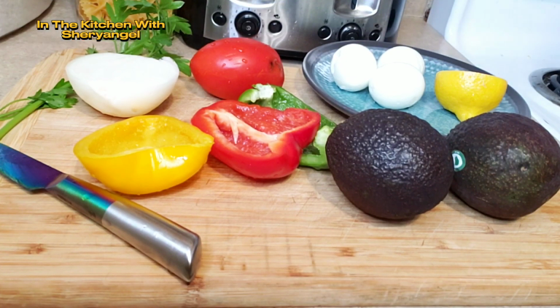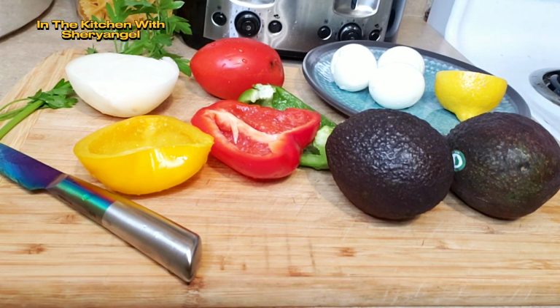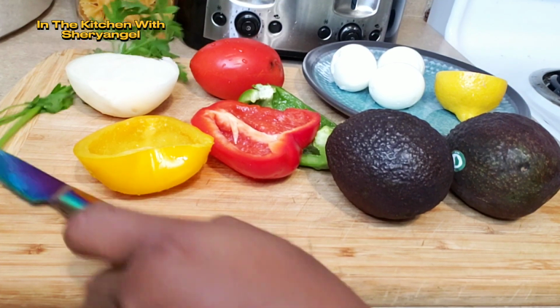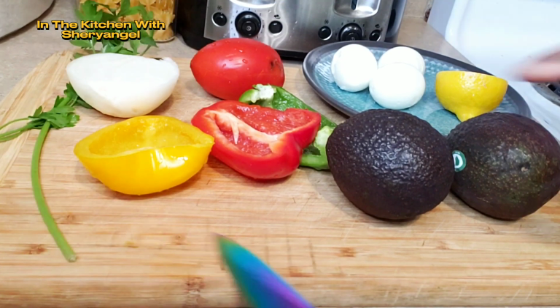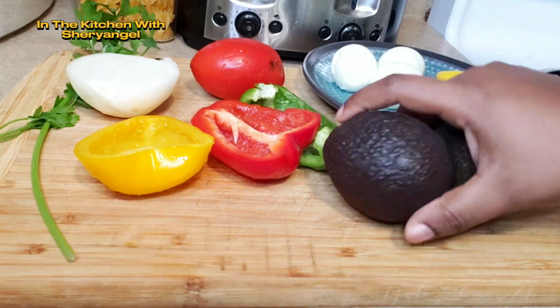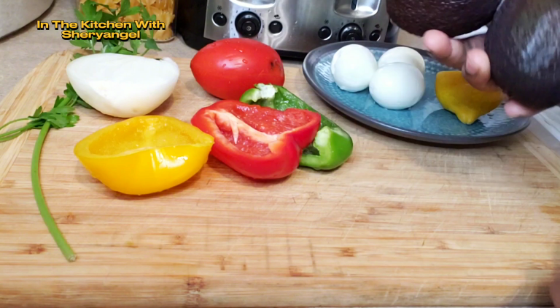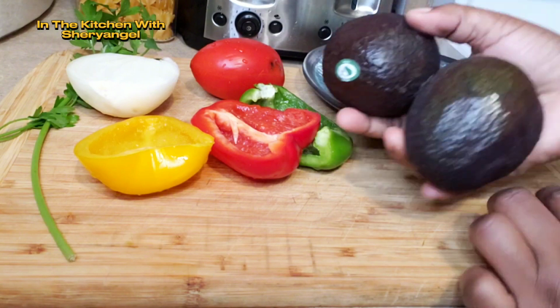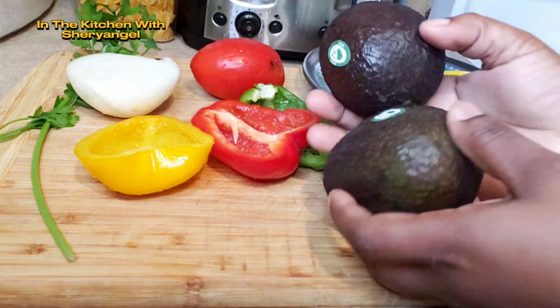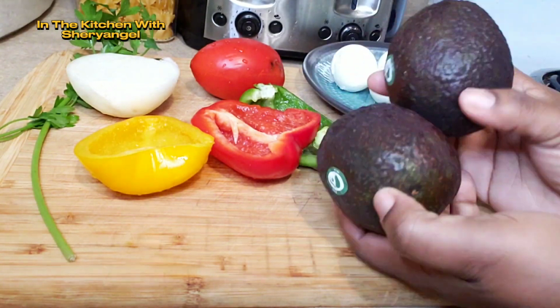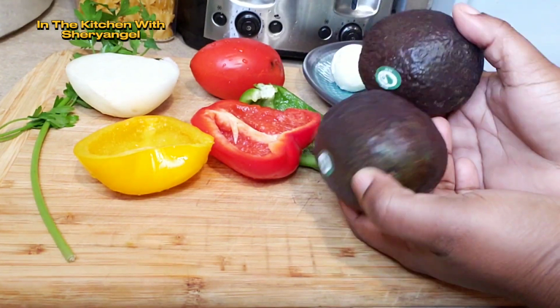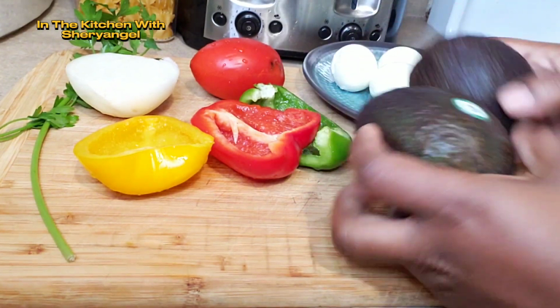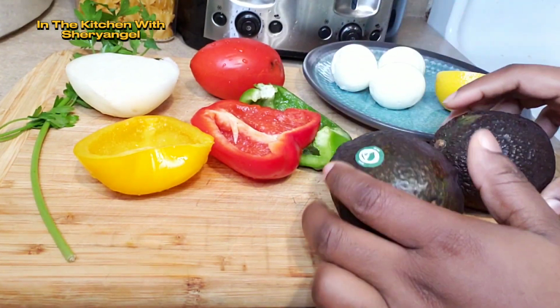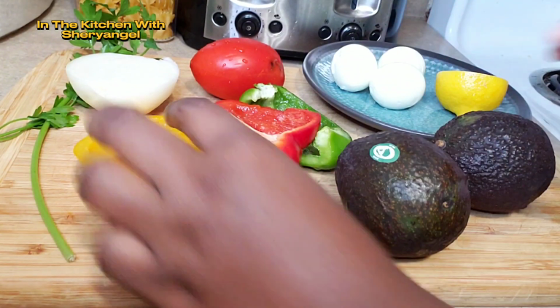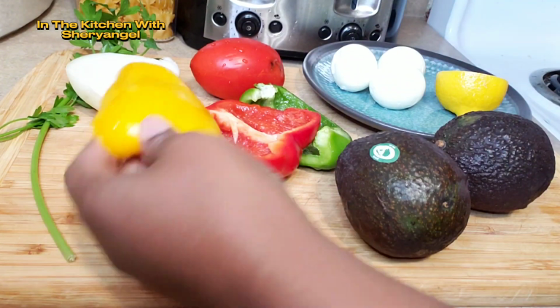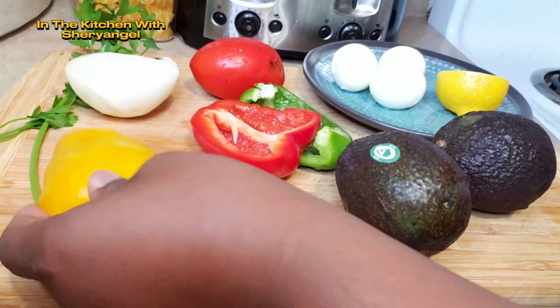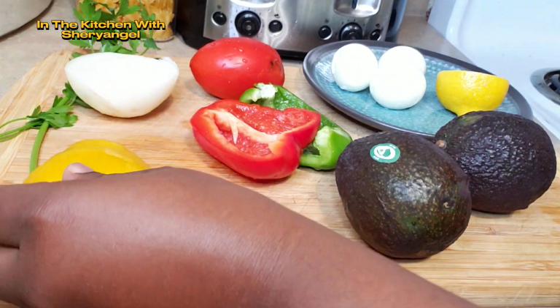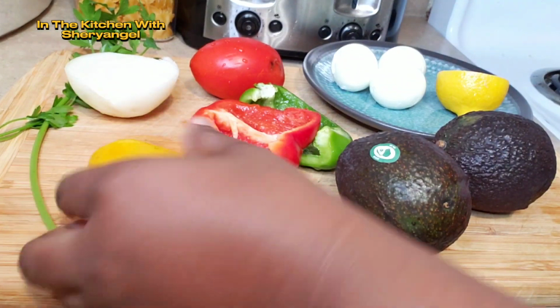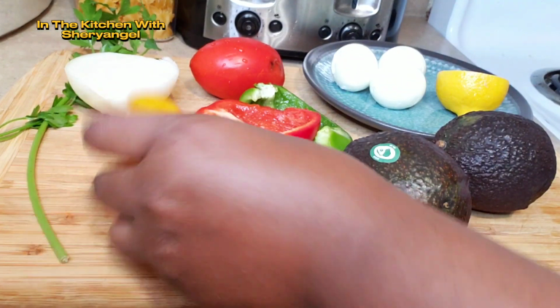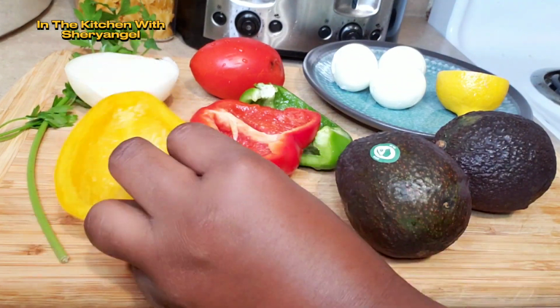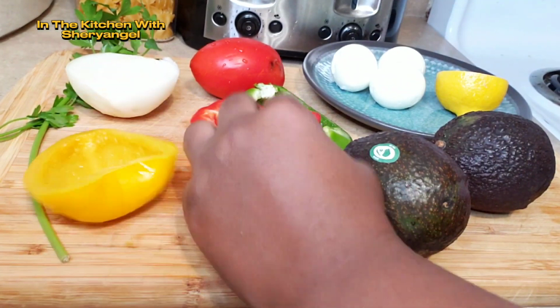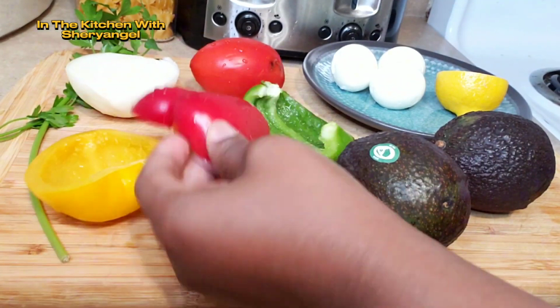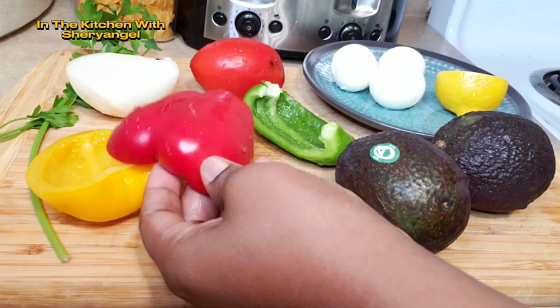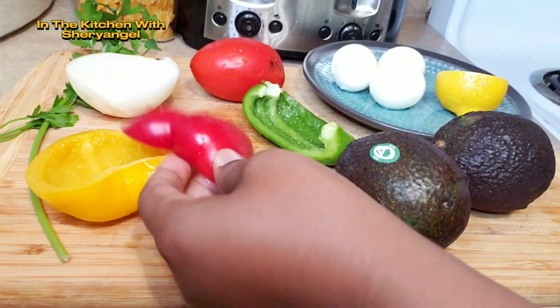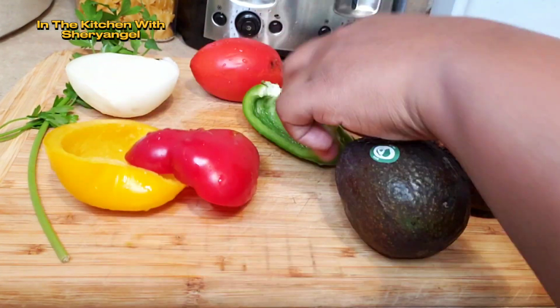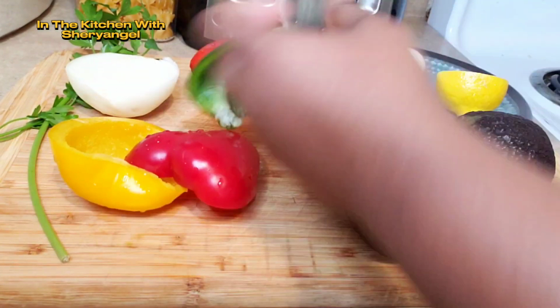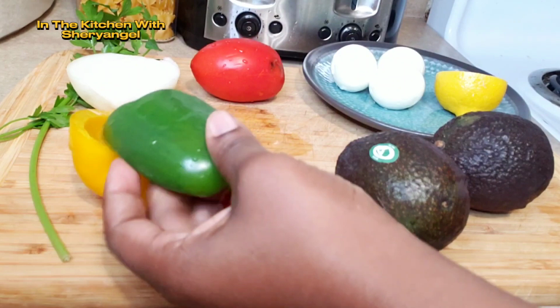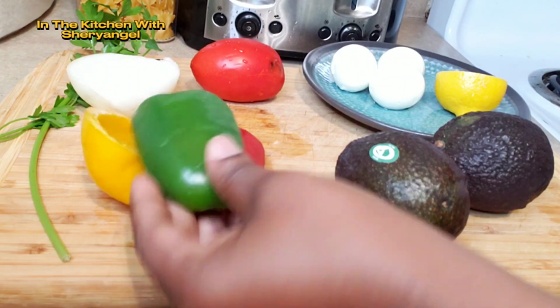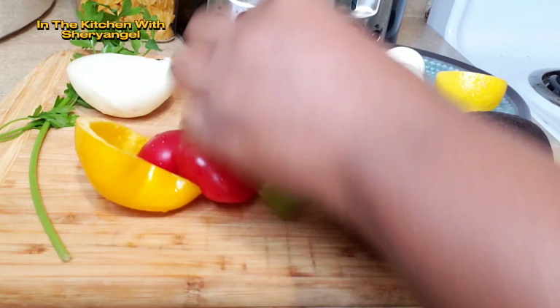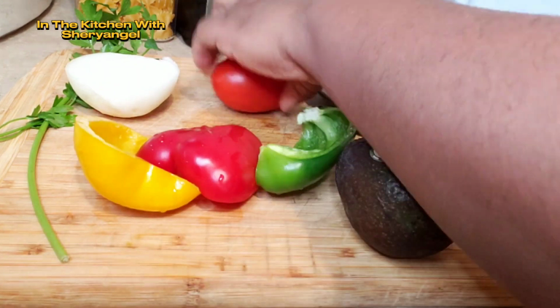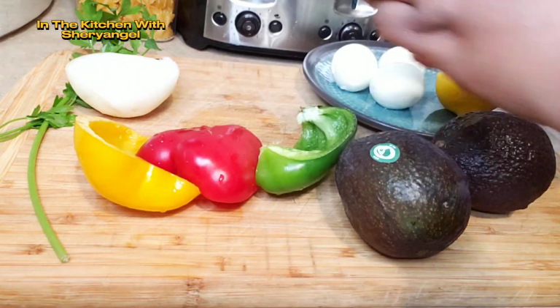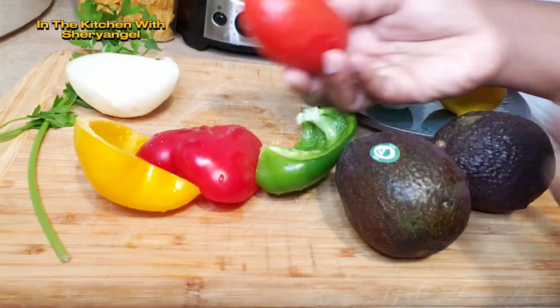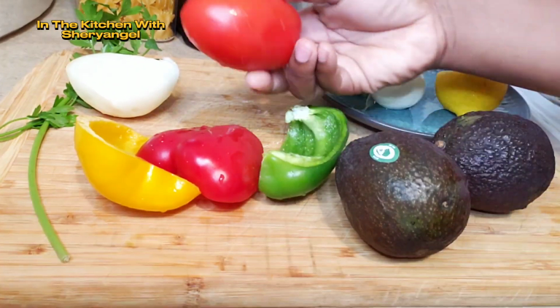Welcome to In the Kitchen with Sherry Angel. Welcome and welcome back. Bonjour, bienvenue à tout le monde. Aujourd'hui, nous allons faire salade d'avocats.